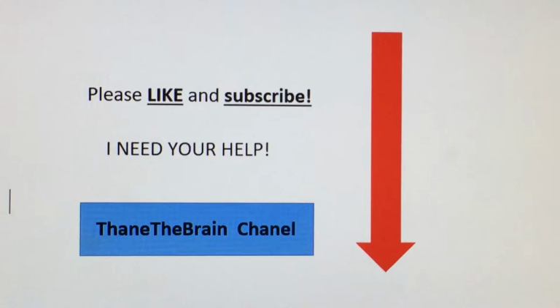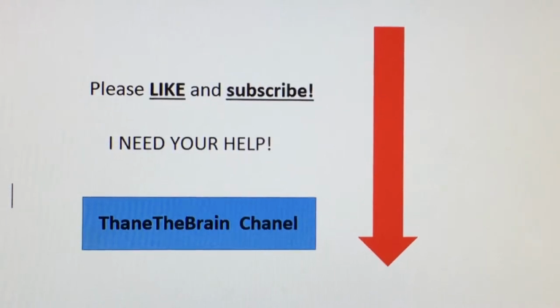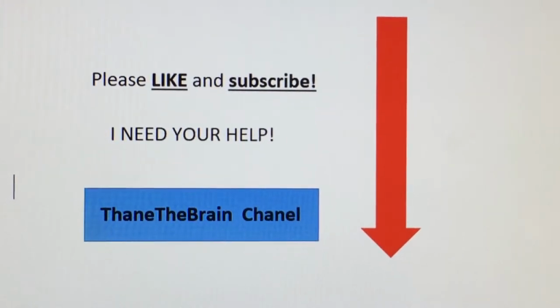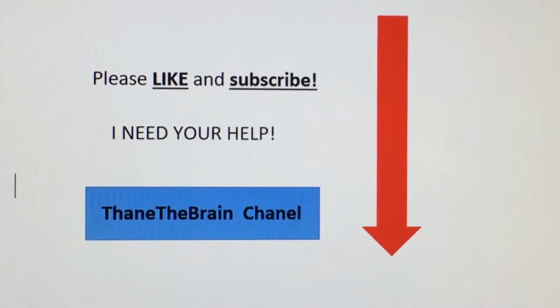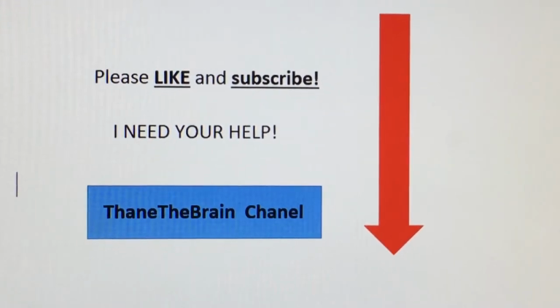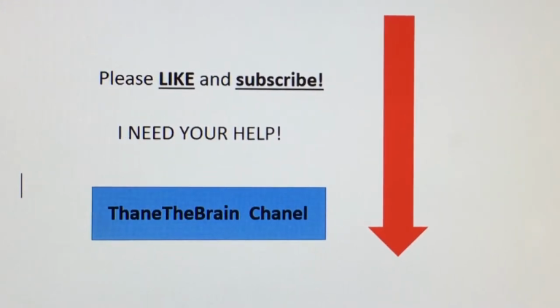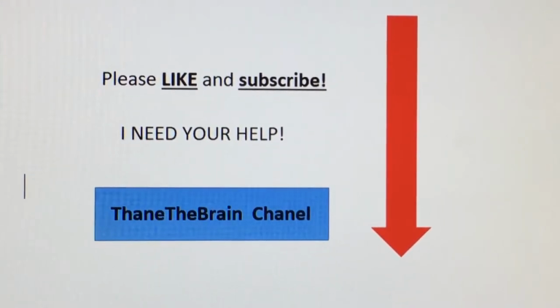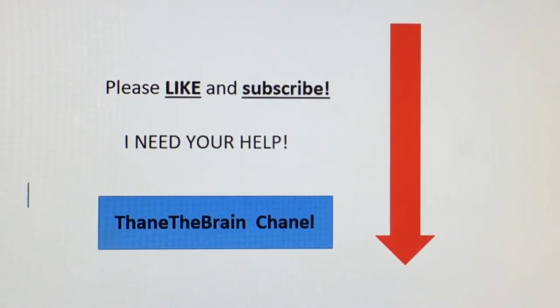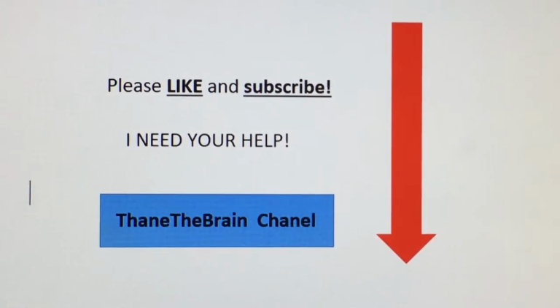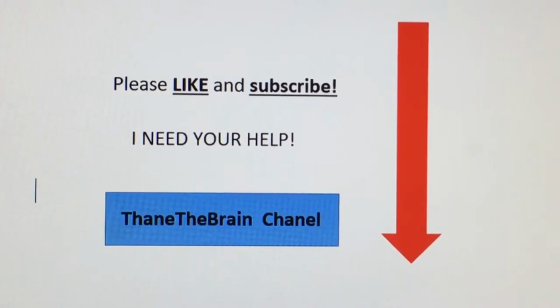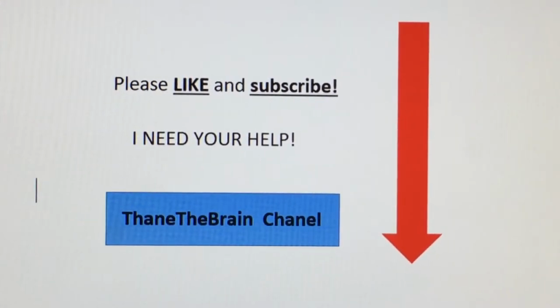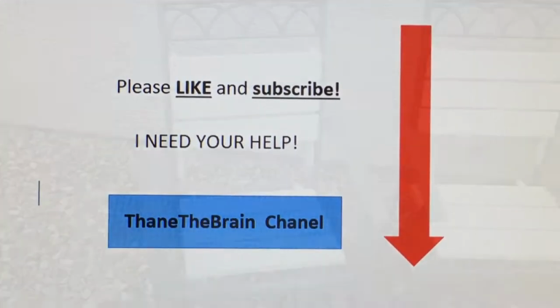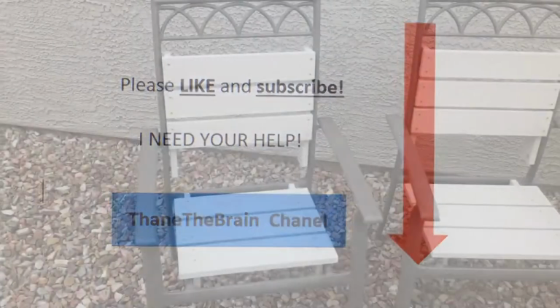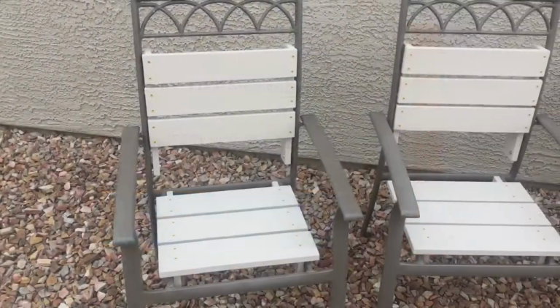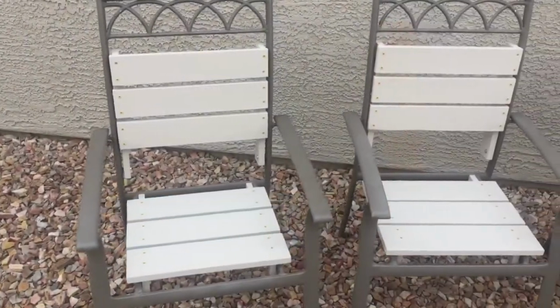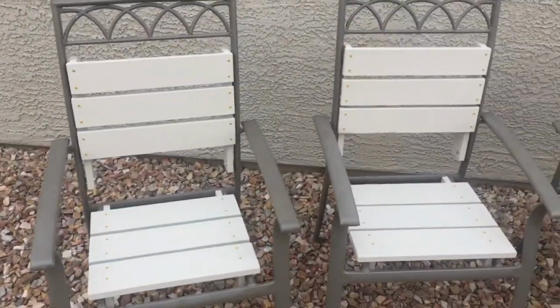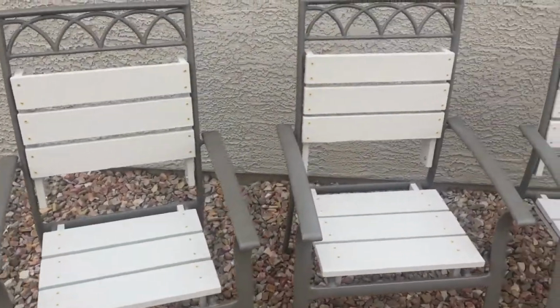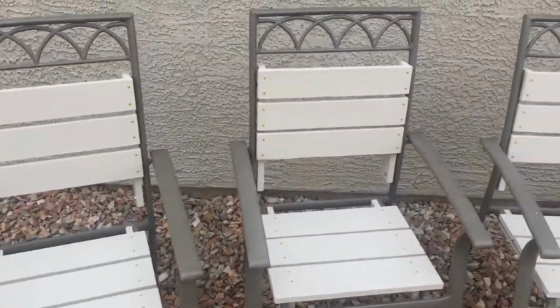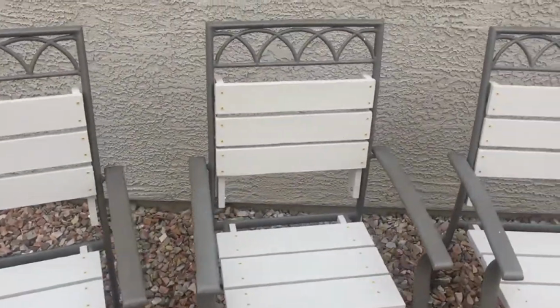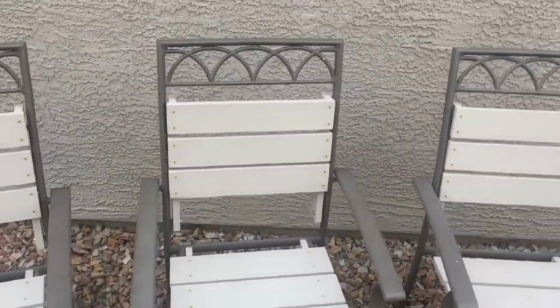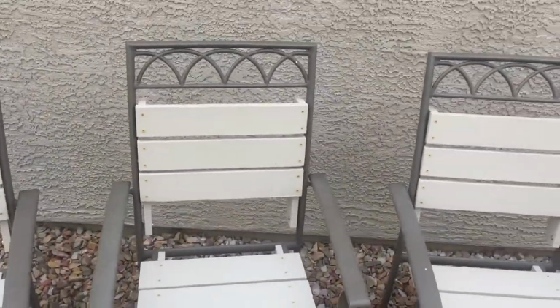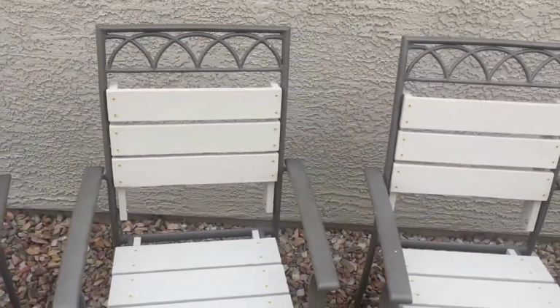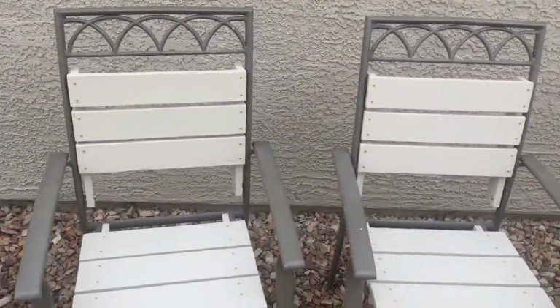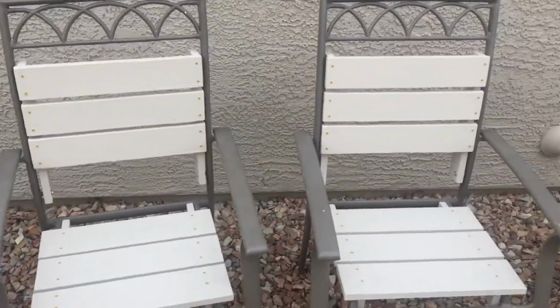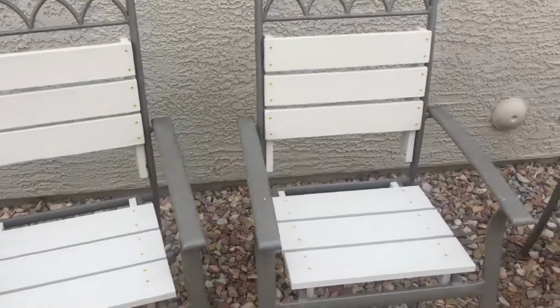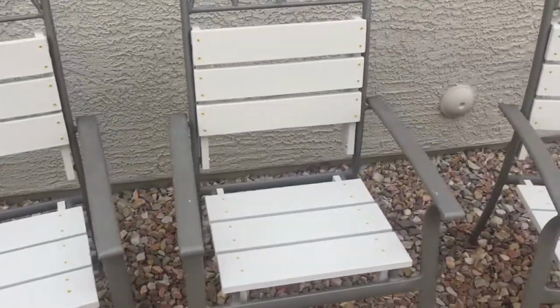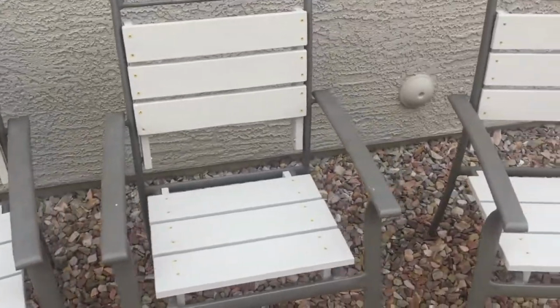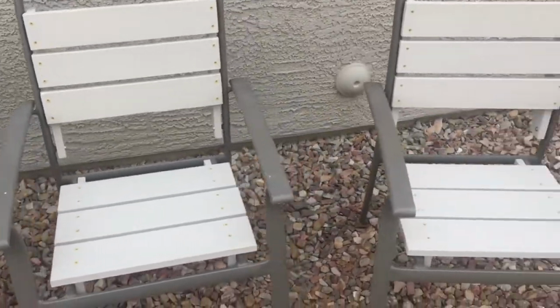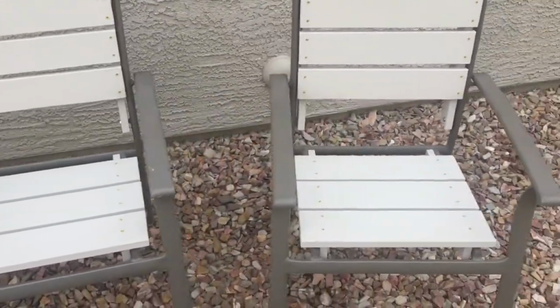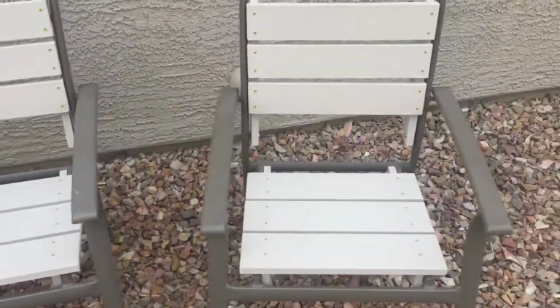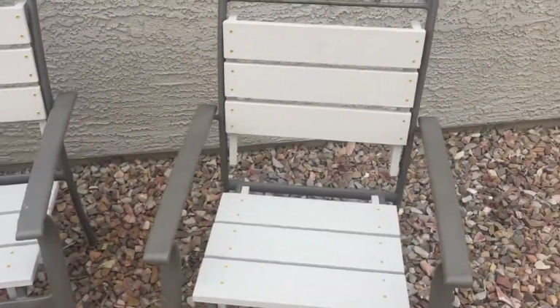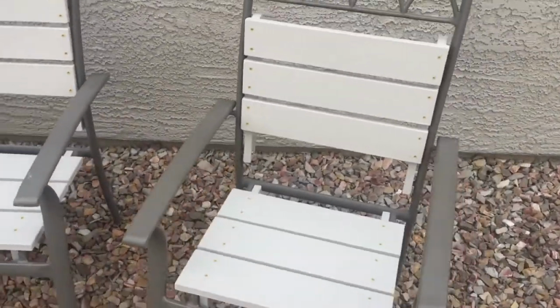Hi, it's Thane the Brain. I'm so glad you found my channel. Please like and subscribe. Here are four nice new outdoor chairs that I converted from some old chairs that had fallen apart. I'm going to show you step by step how I did it.